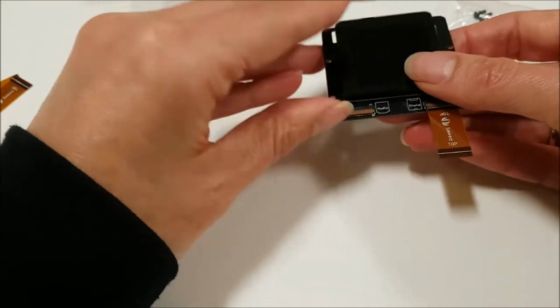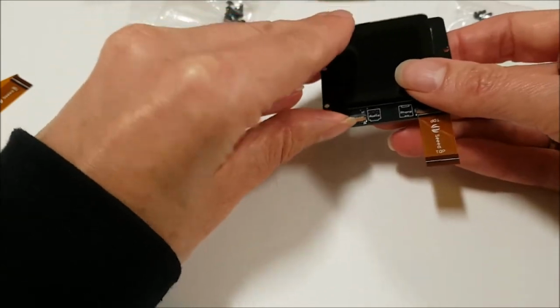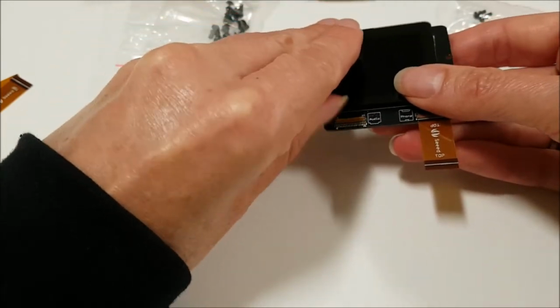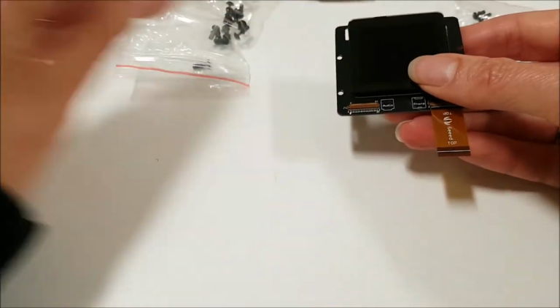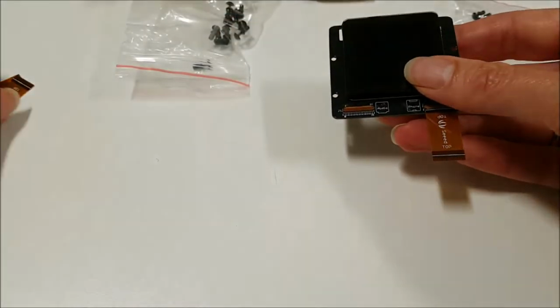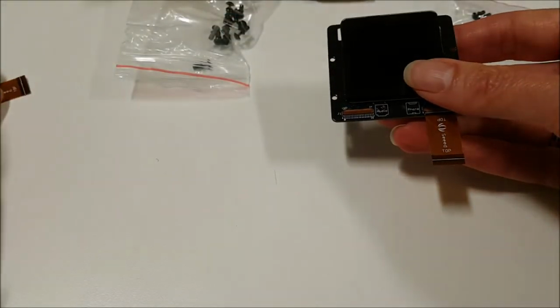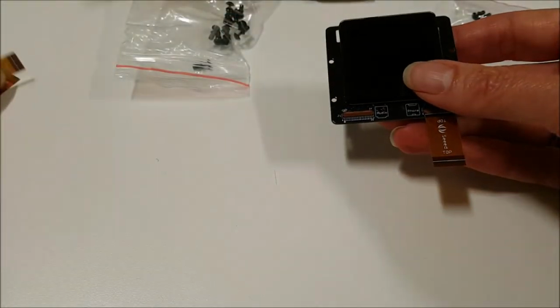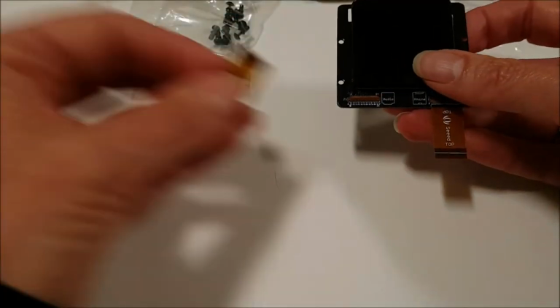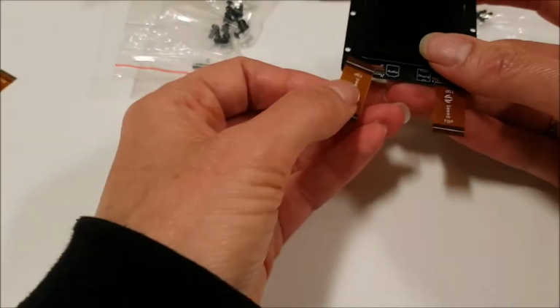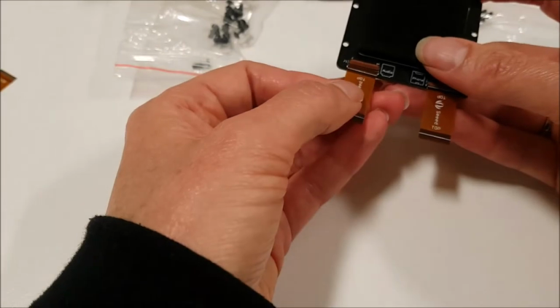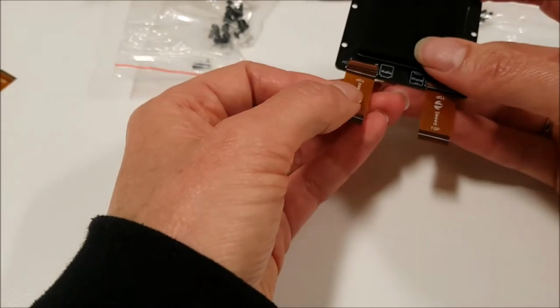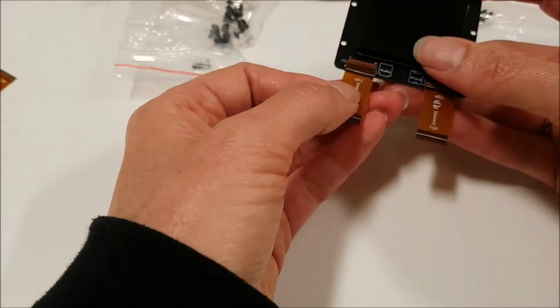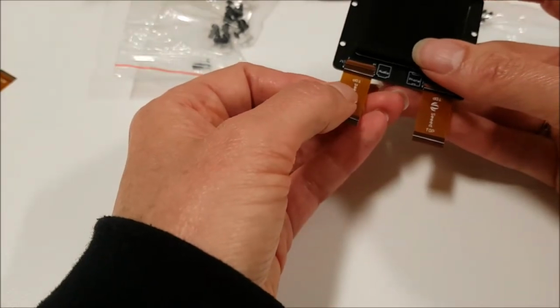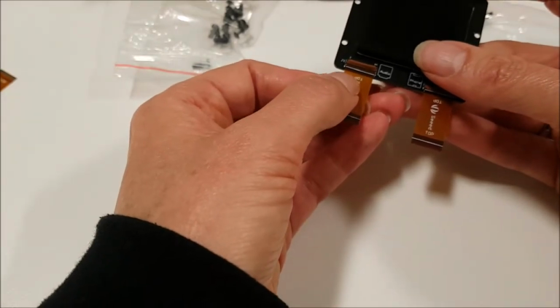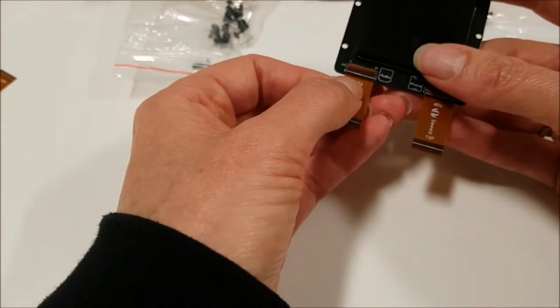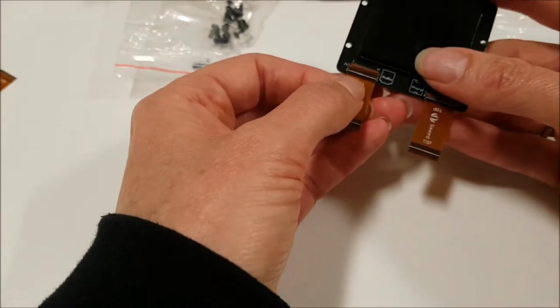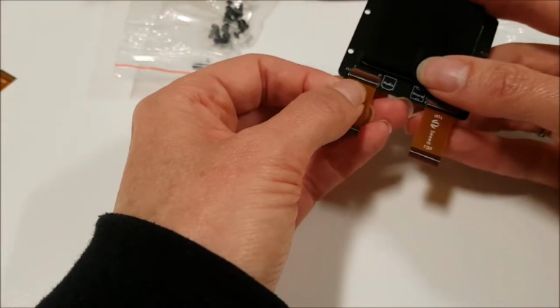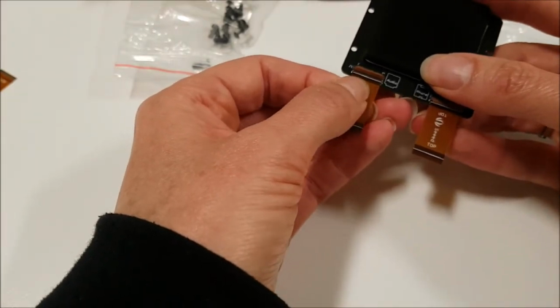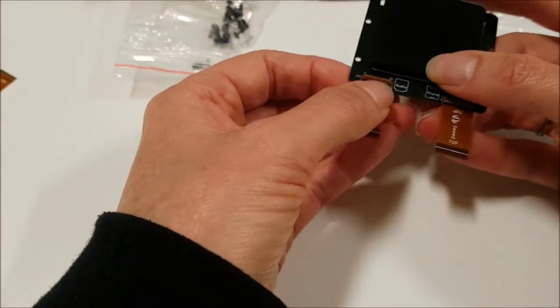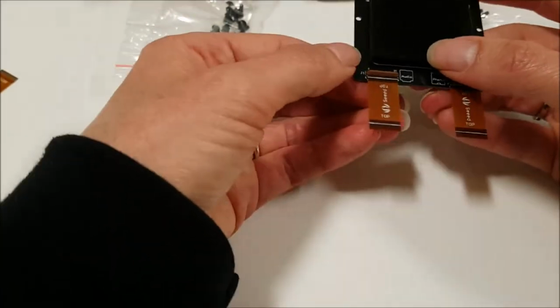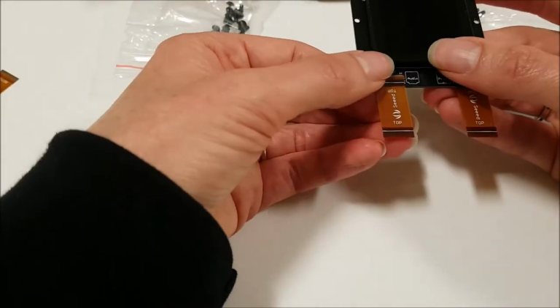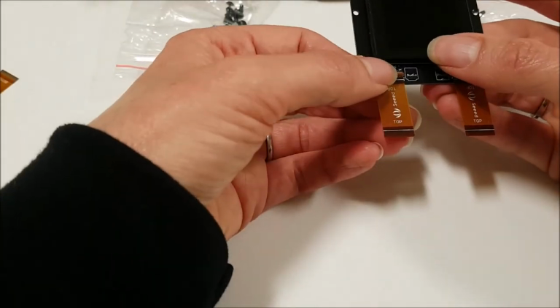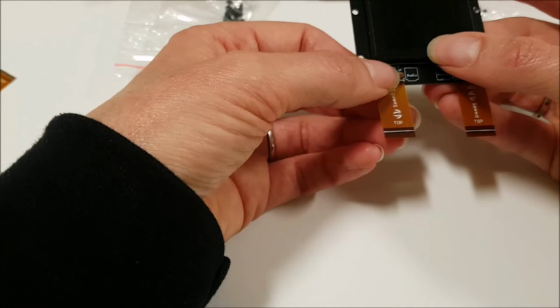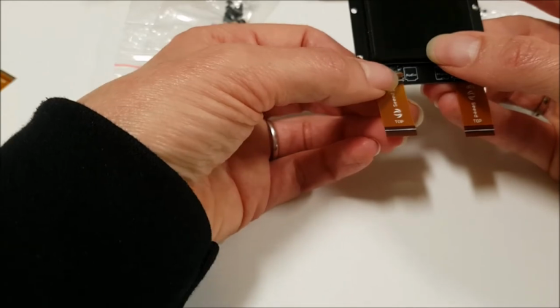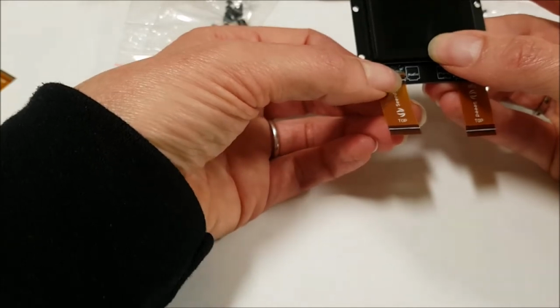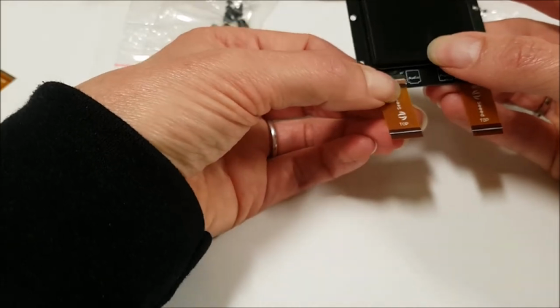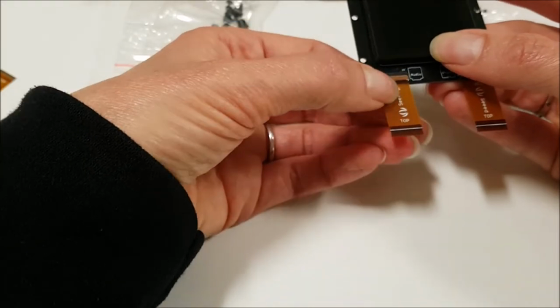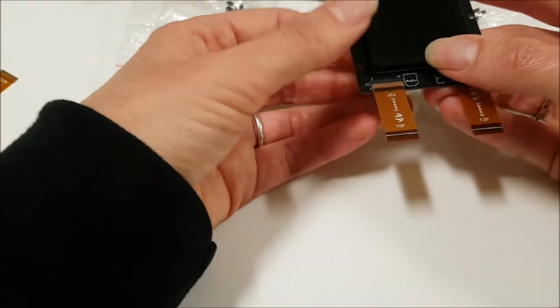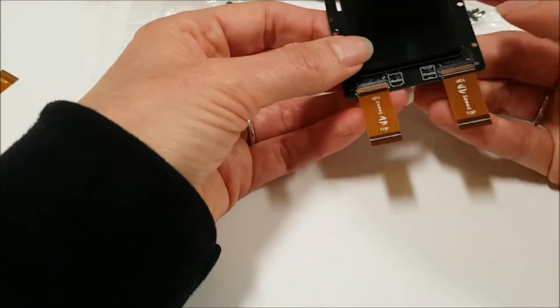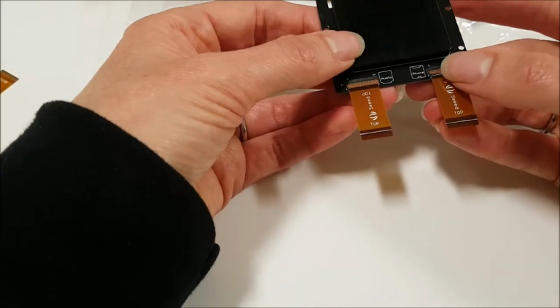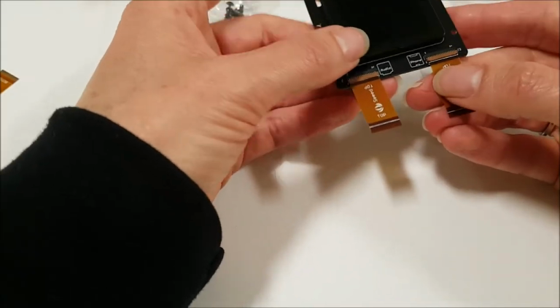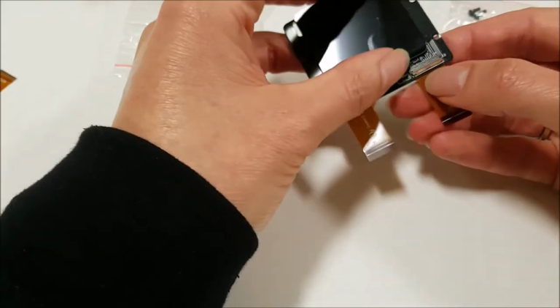It doesn't always work perfectly every time, but that's the goal you're shooting for. There we go — I did it on the left one. Let's go ahead and try to fix the right one.